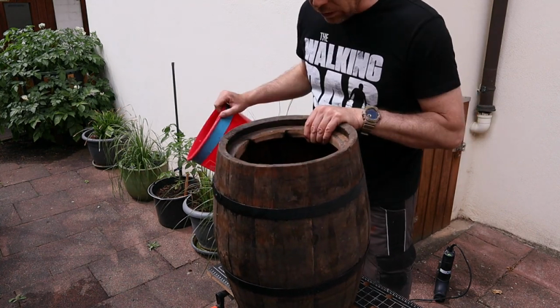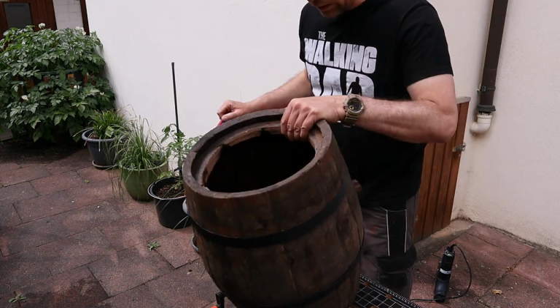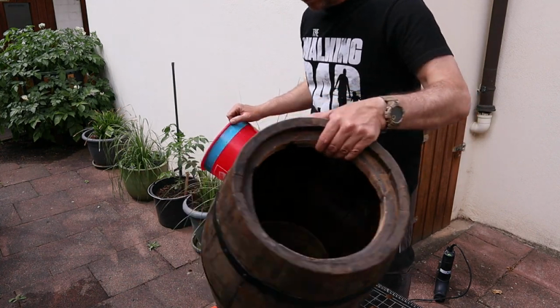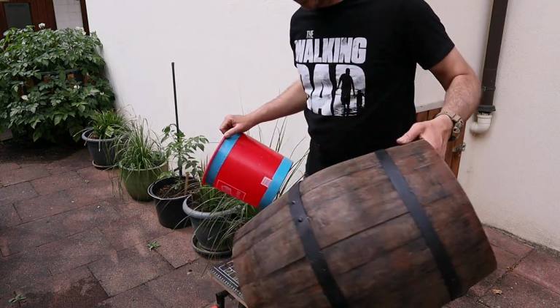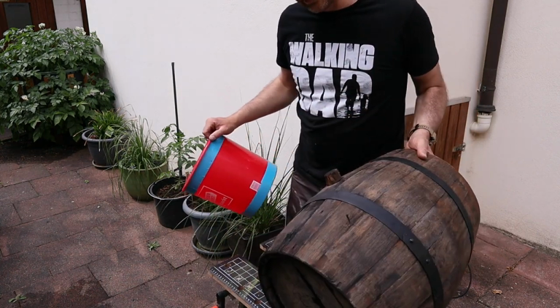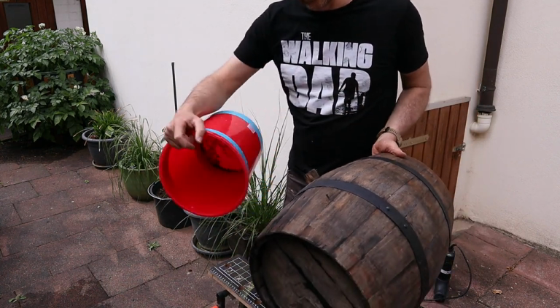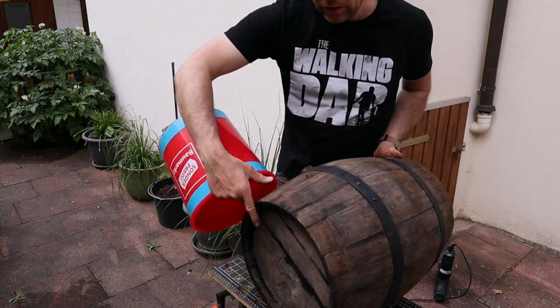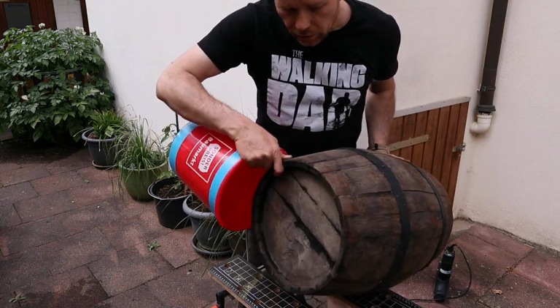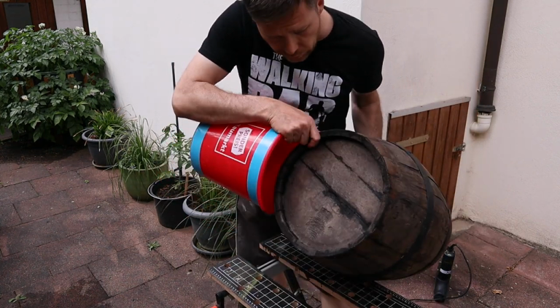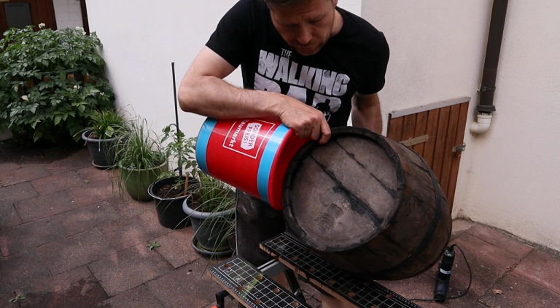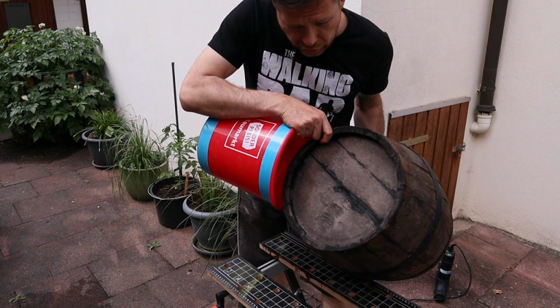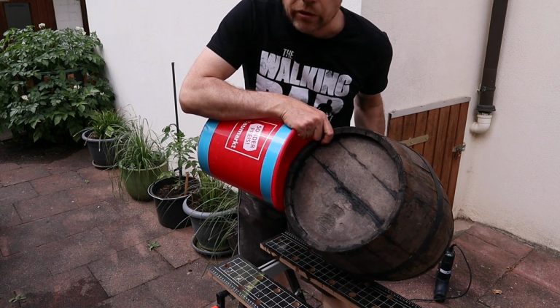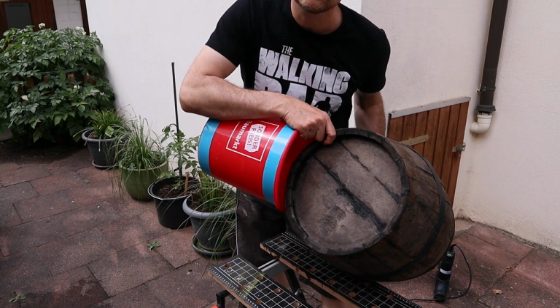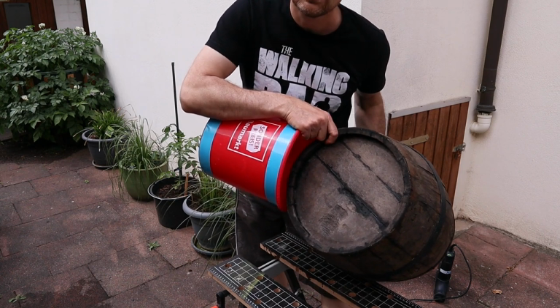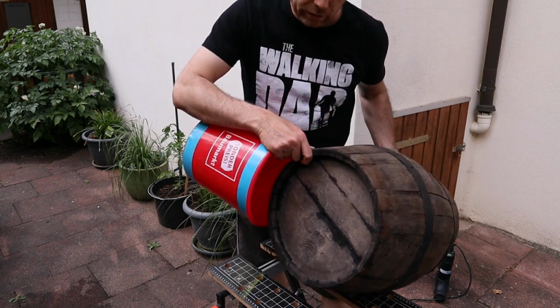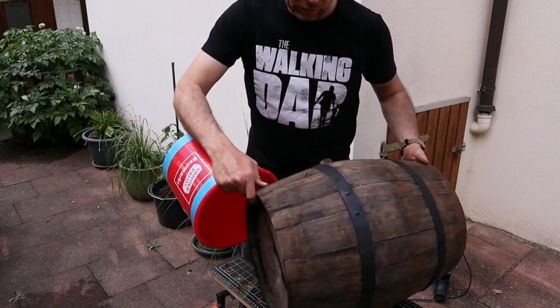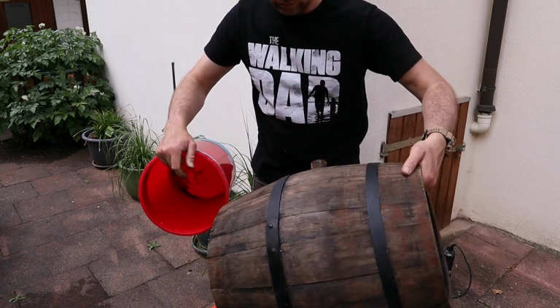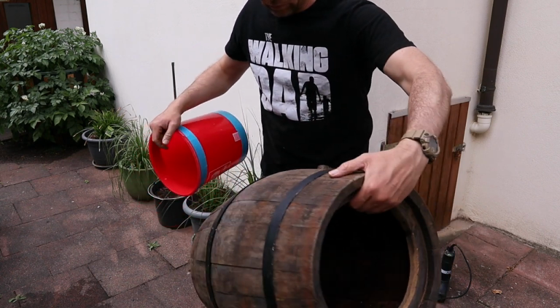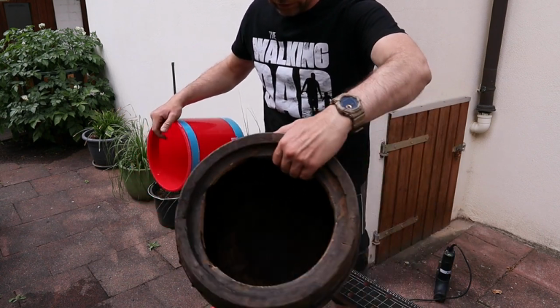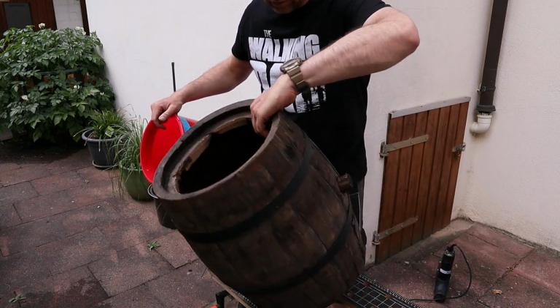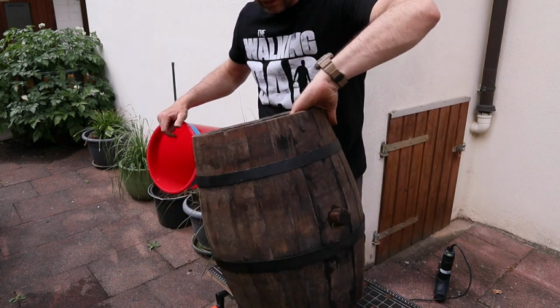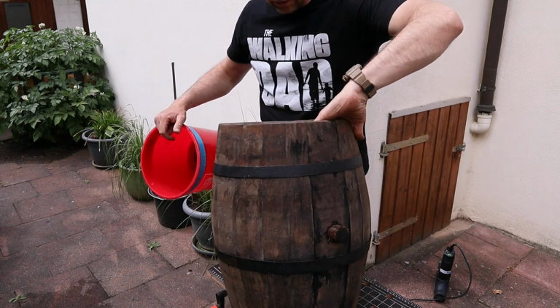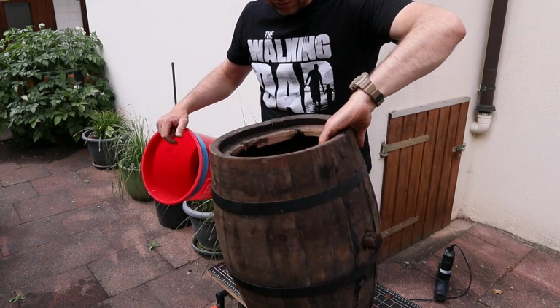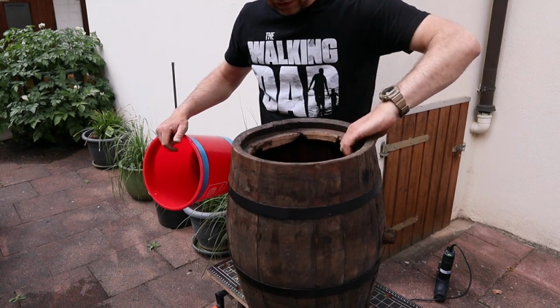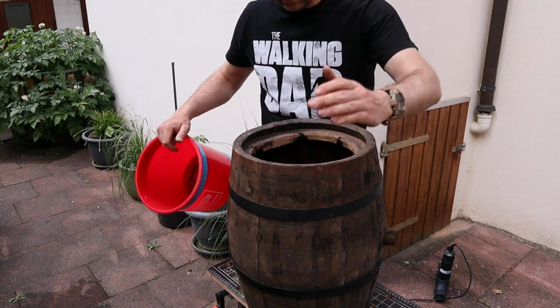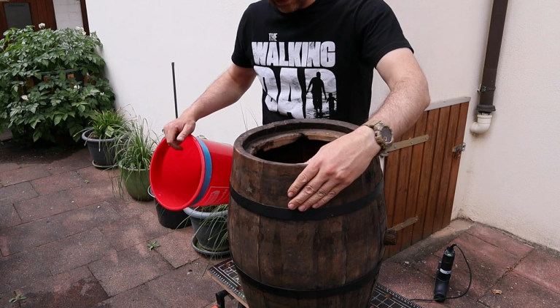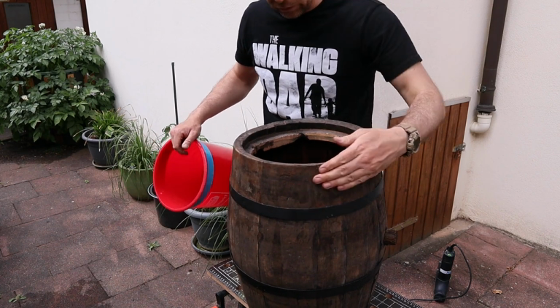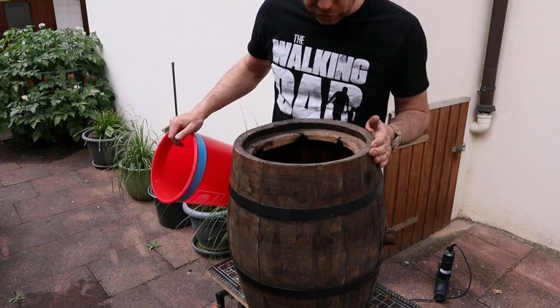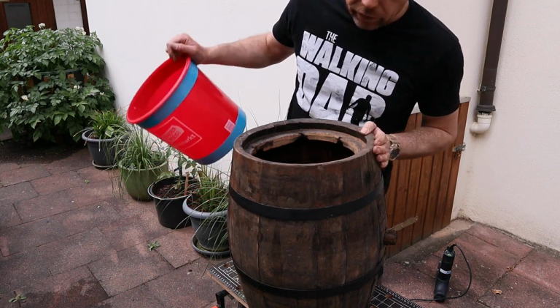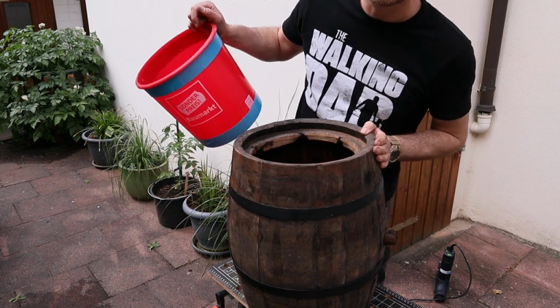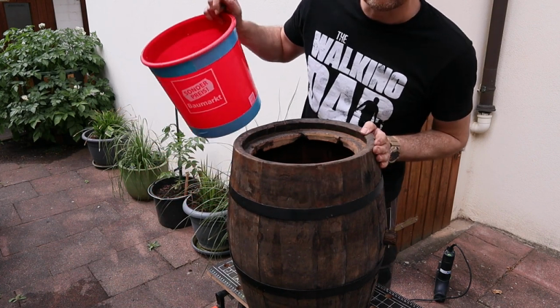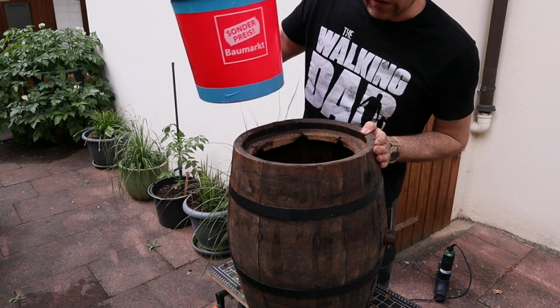I have to make some holes for the drainage down here. That's it. We give it a color of our choice and we are good.